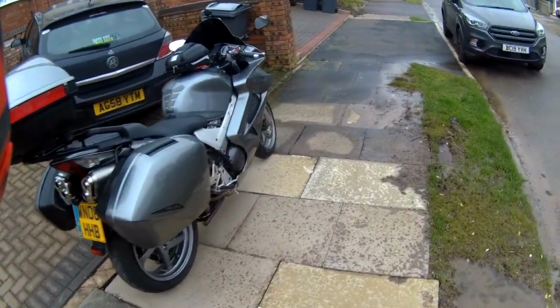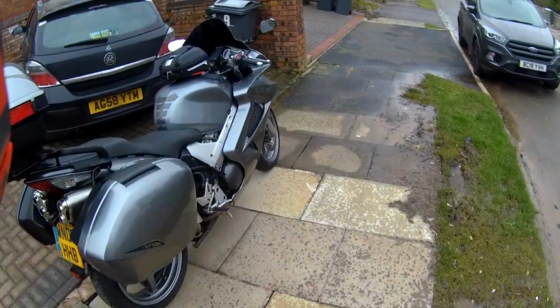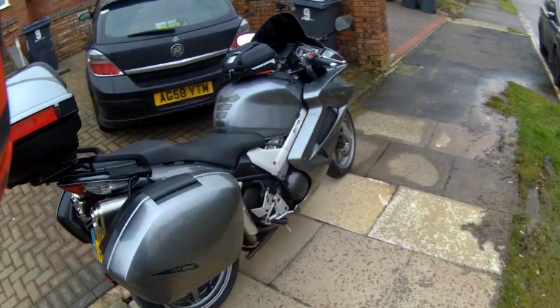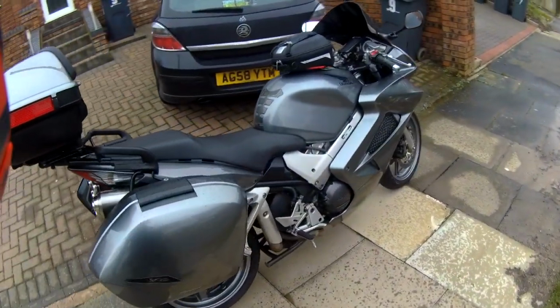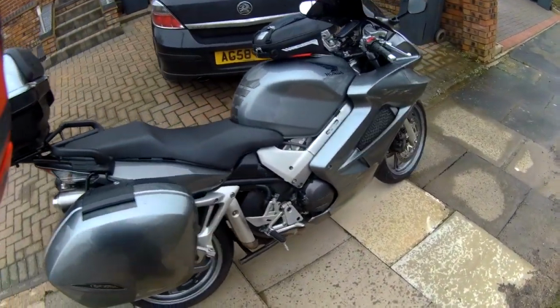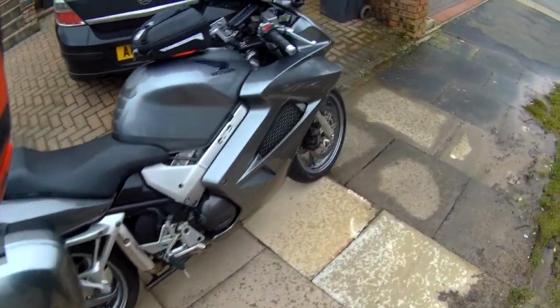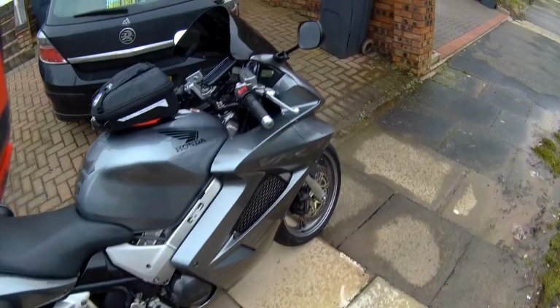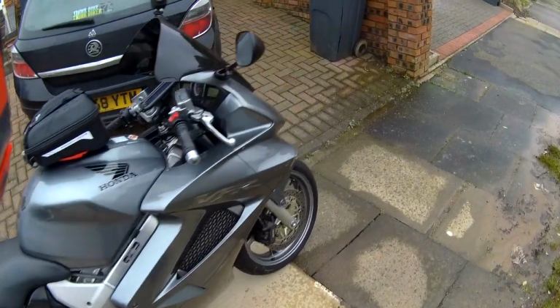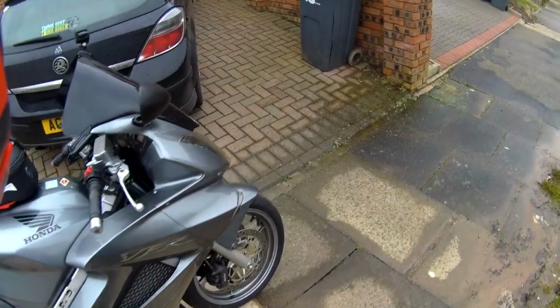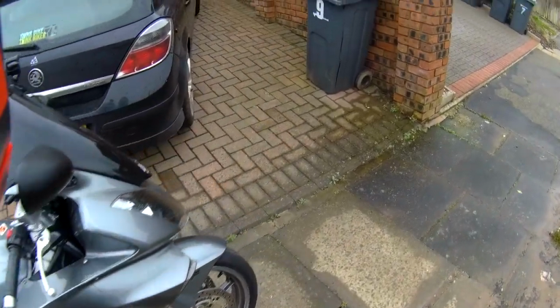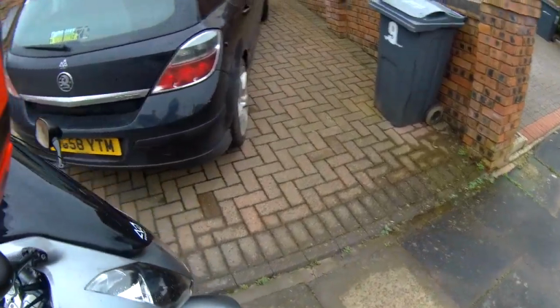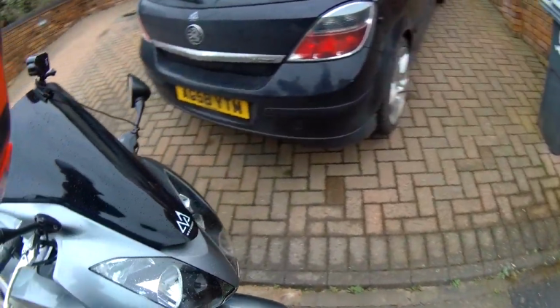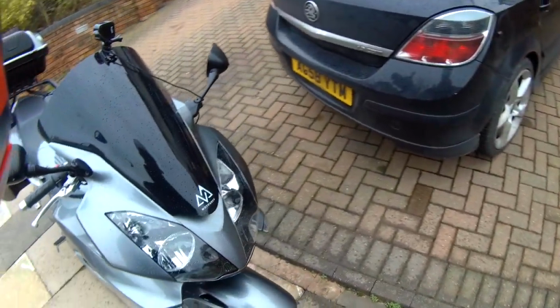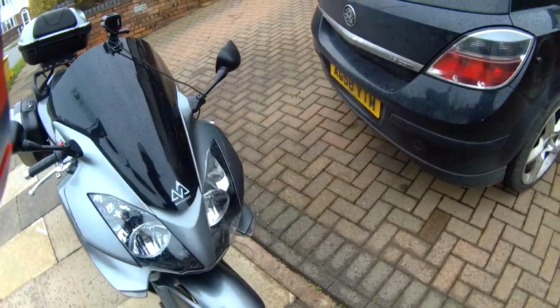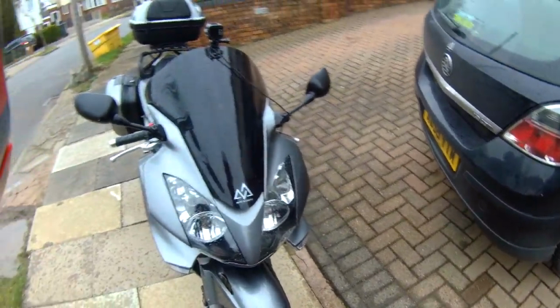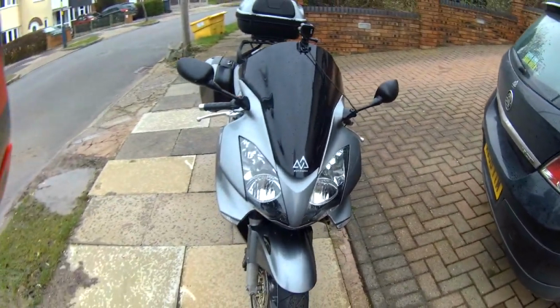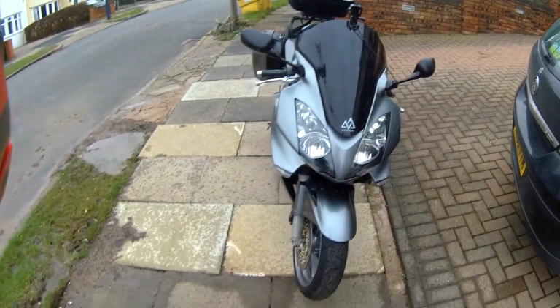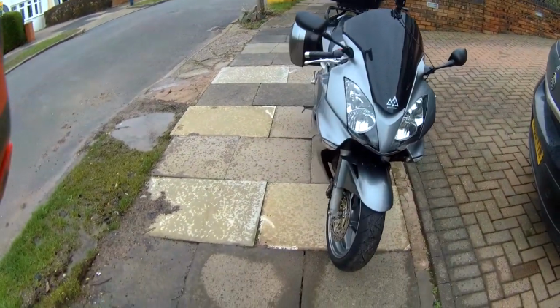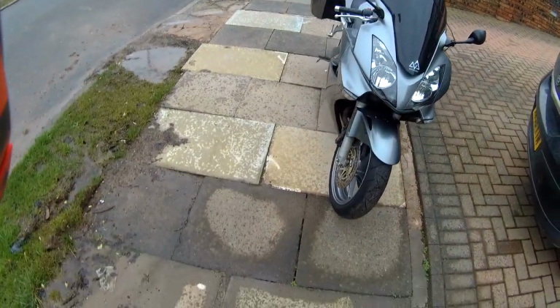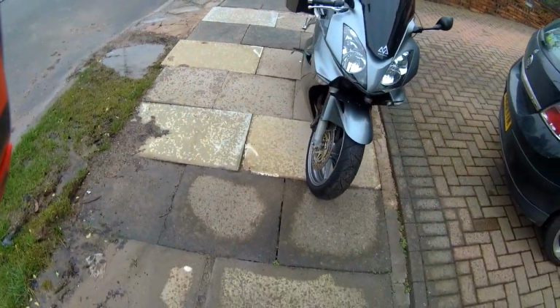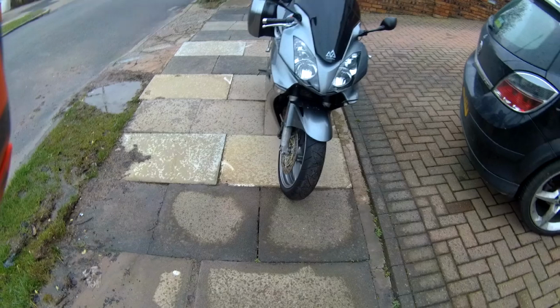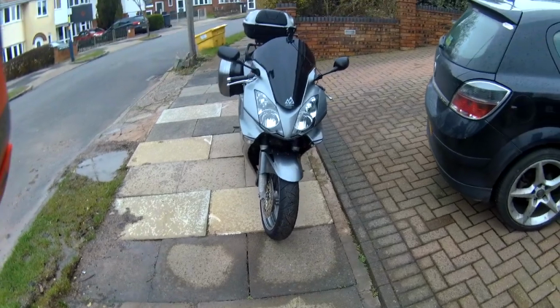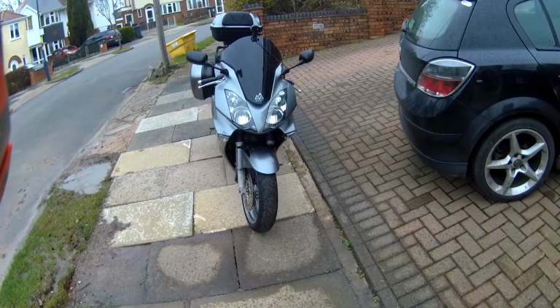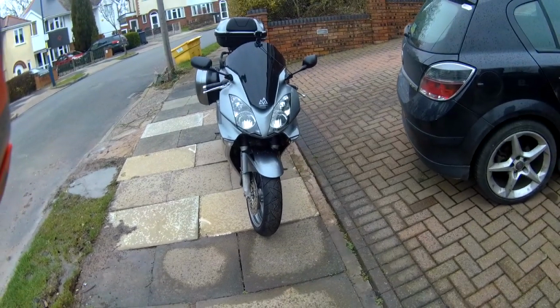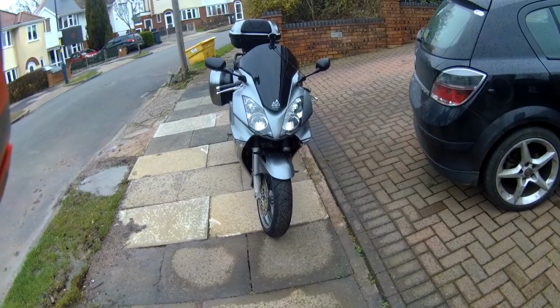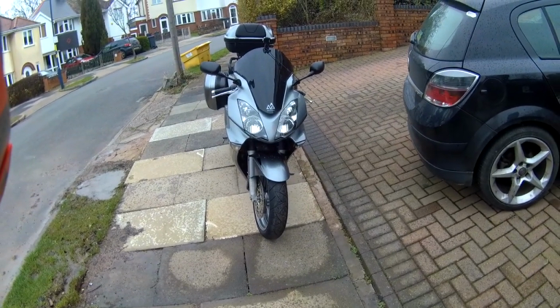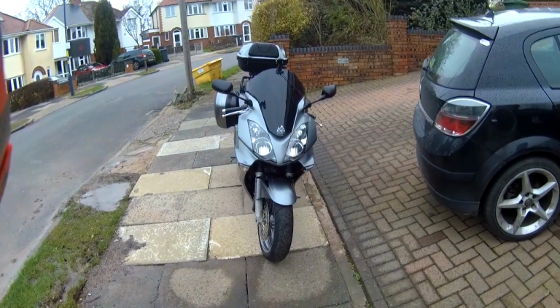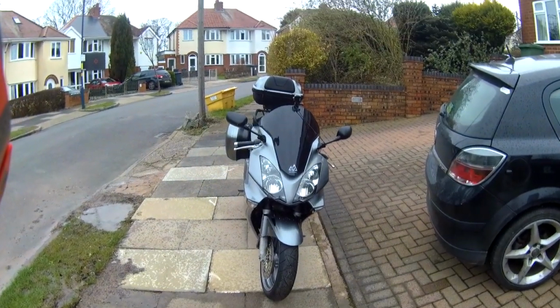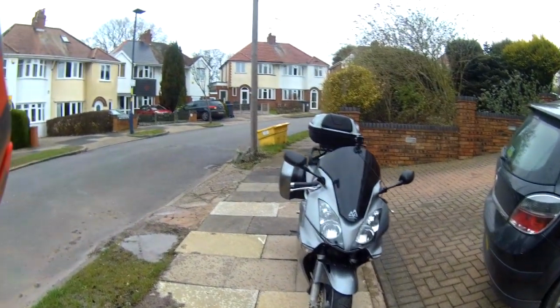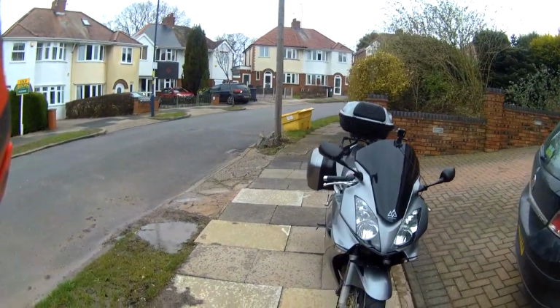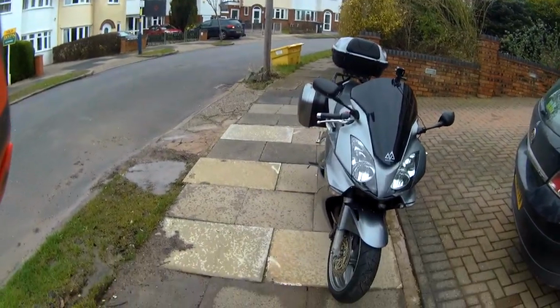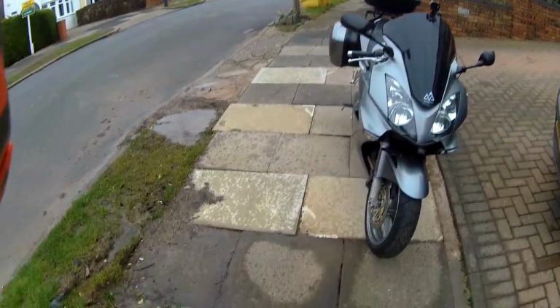I traded in my 1995 Fireblade, and since taking ownership of her, we've had quite a few storms, so I haven't actually been out on her yet.